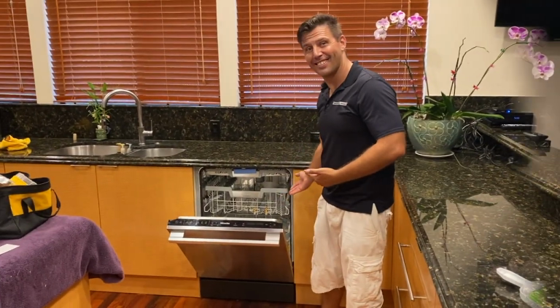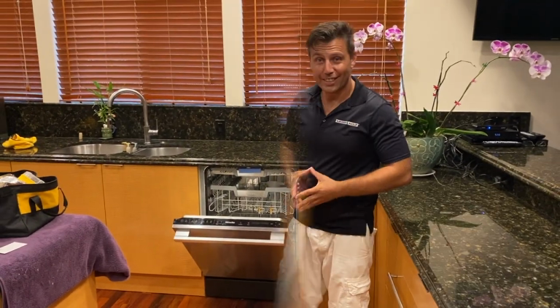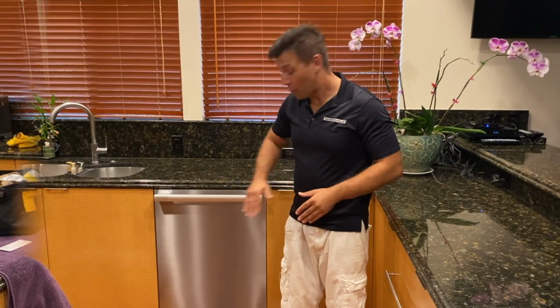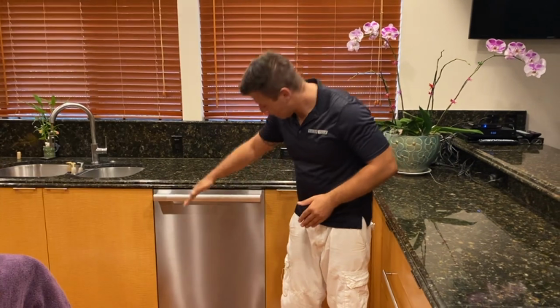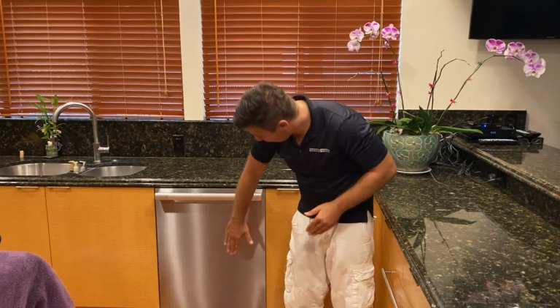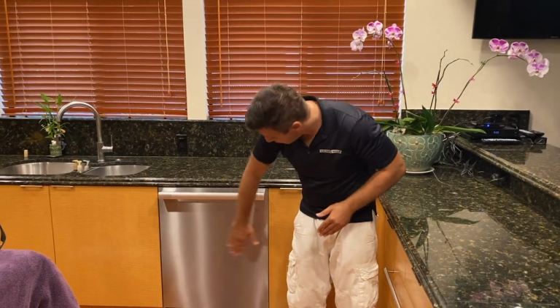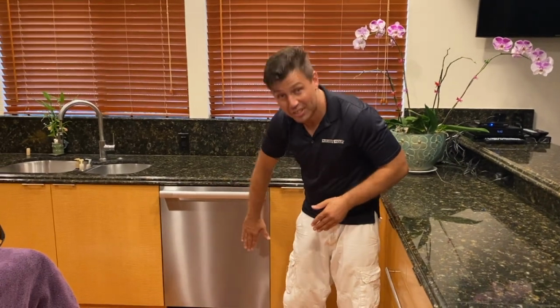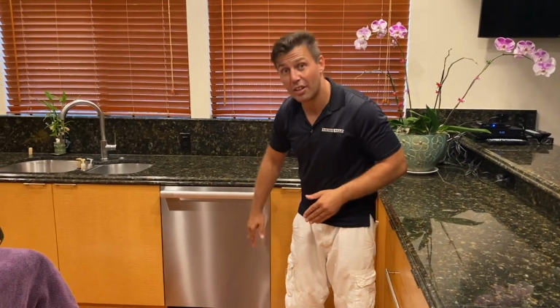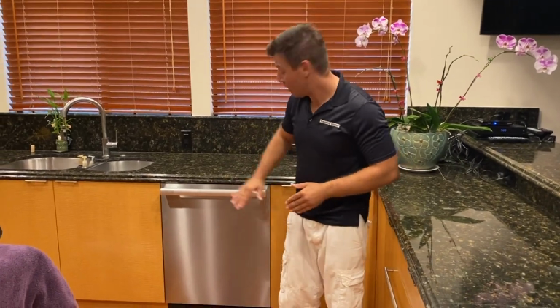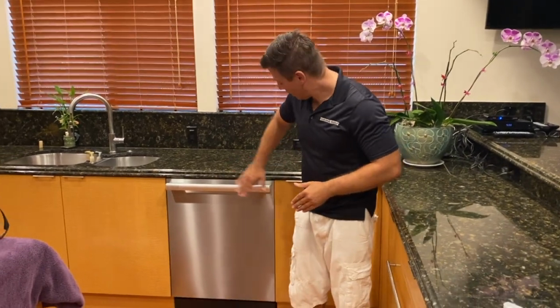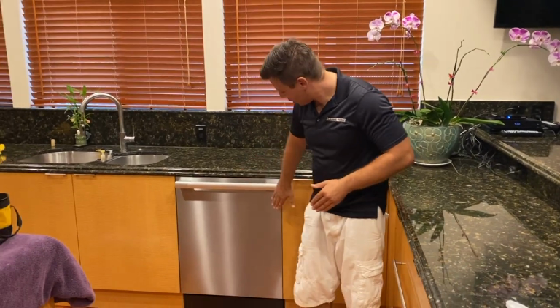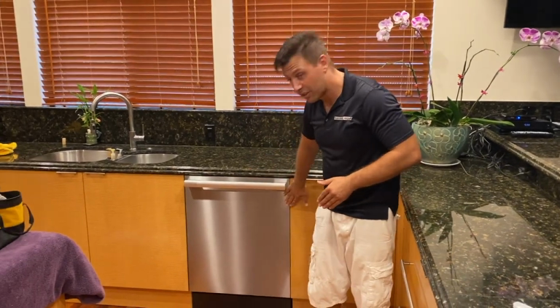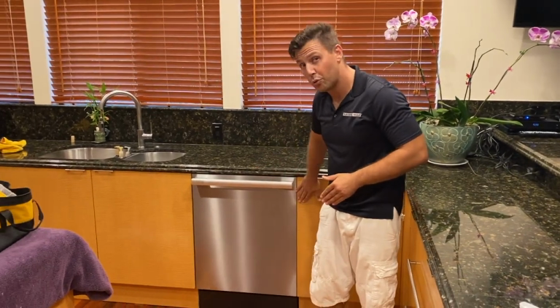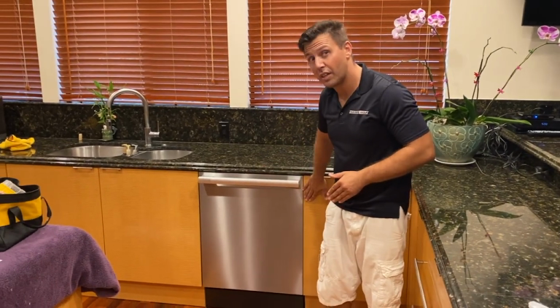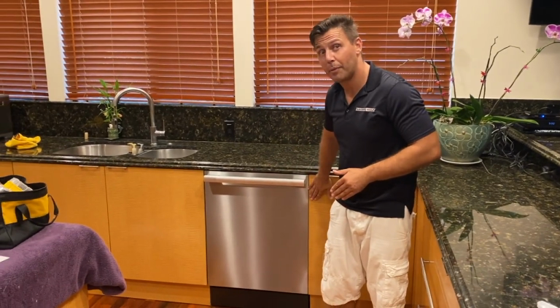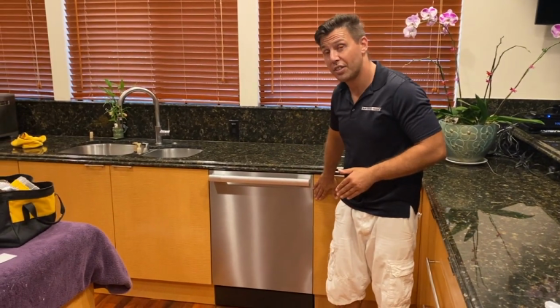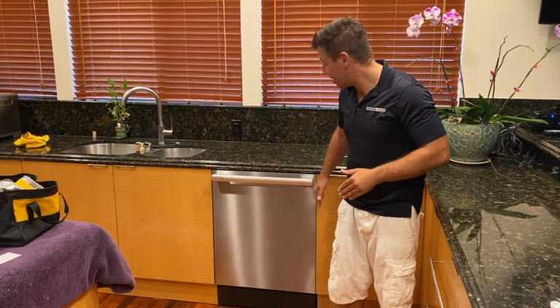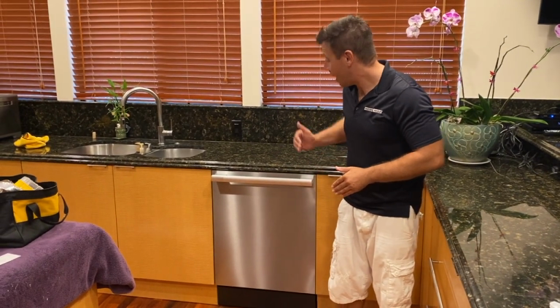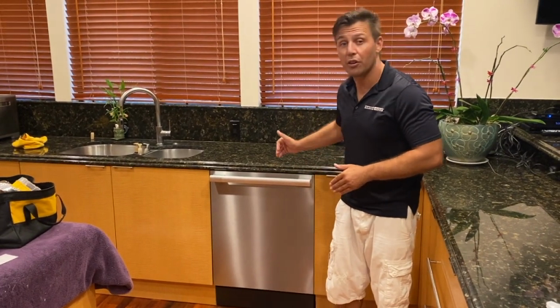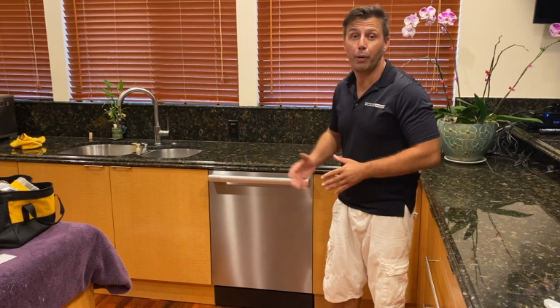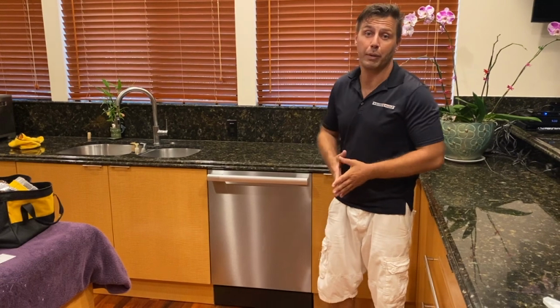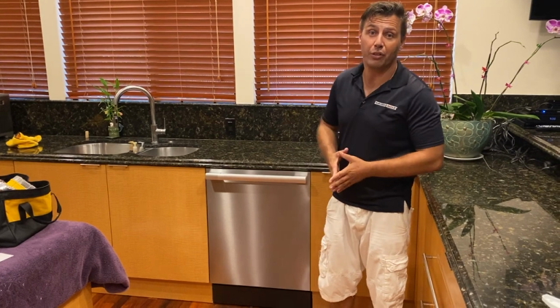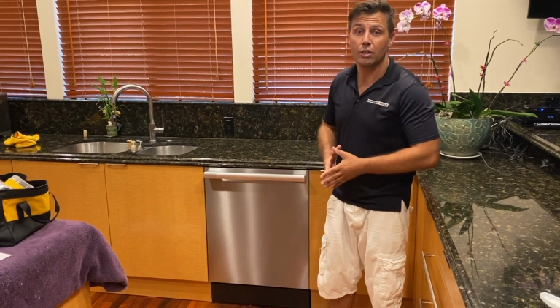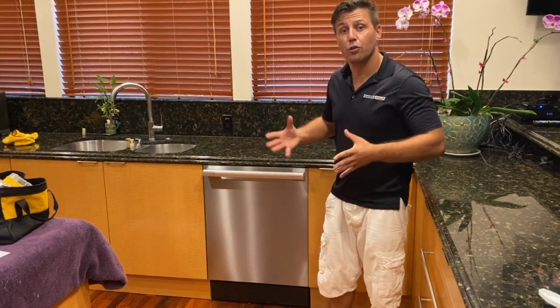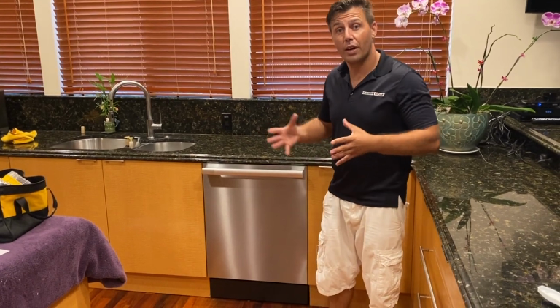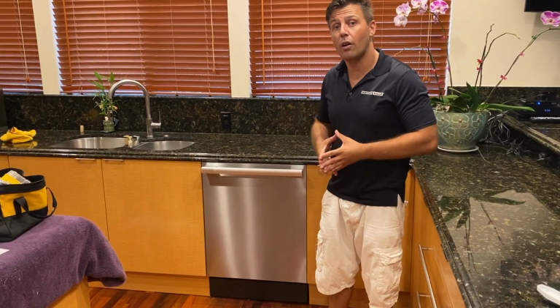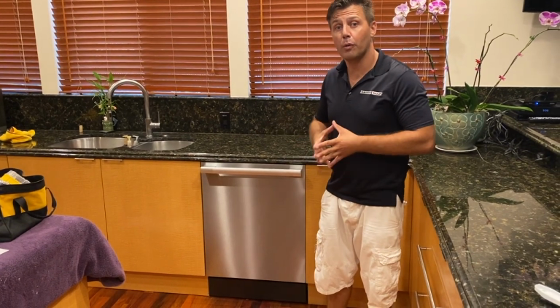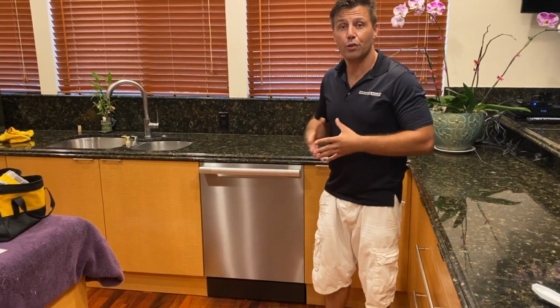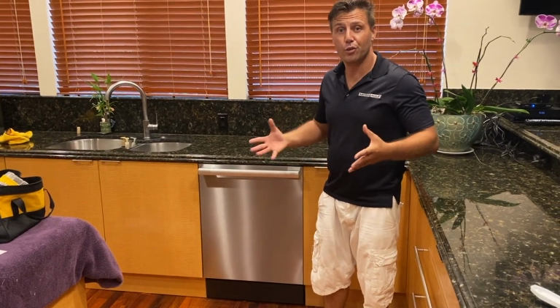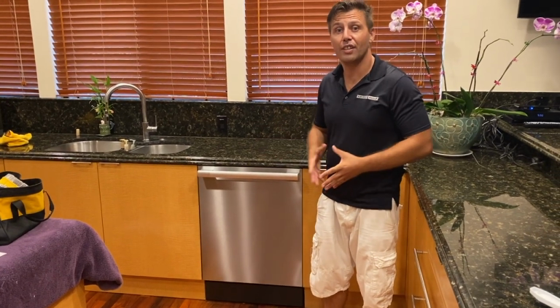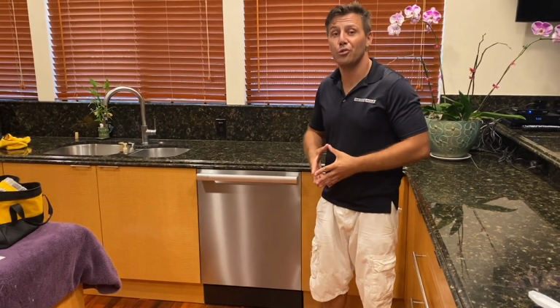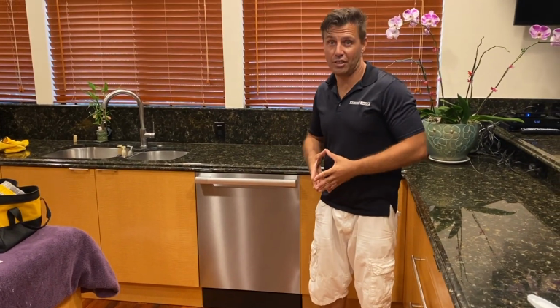The toe kick is properly adjusted now — it's adjusted to the cabinet size and properly mounted. Right now I'll be introducing the finished installation to the customer.